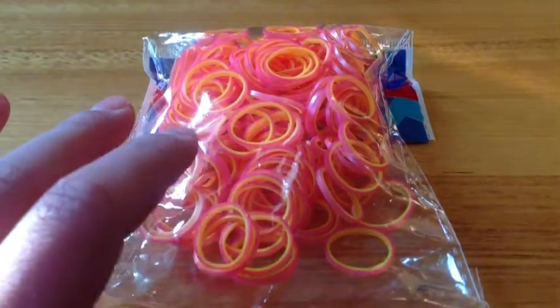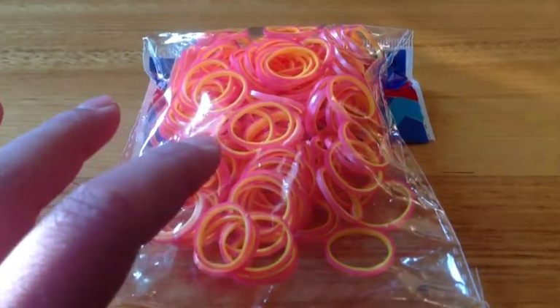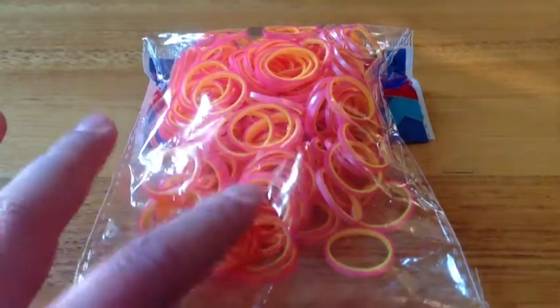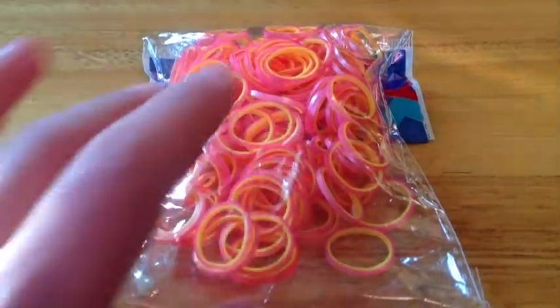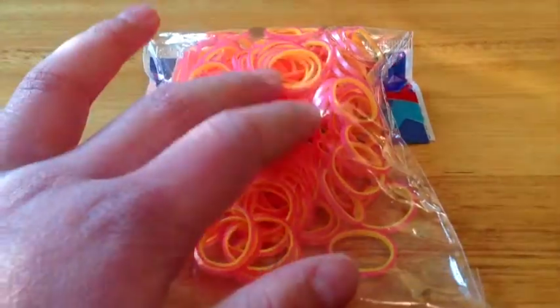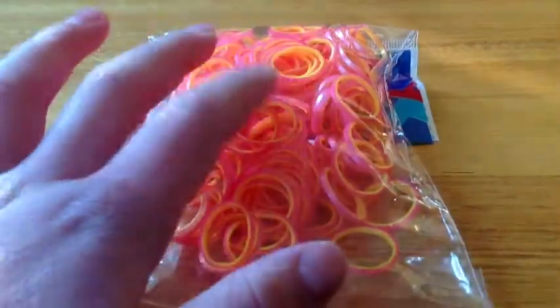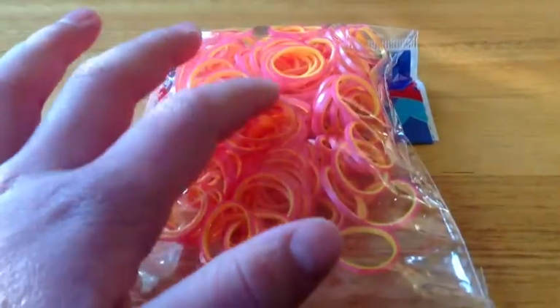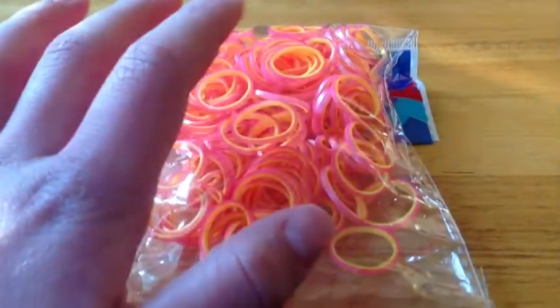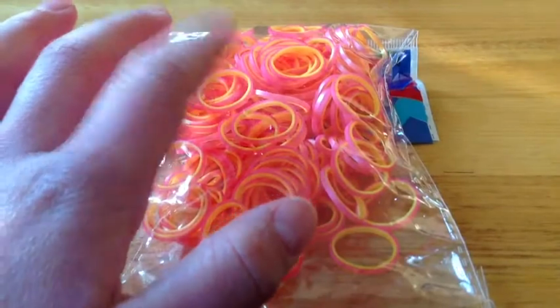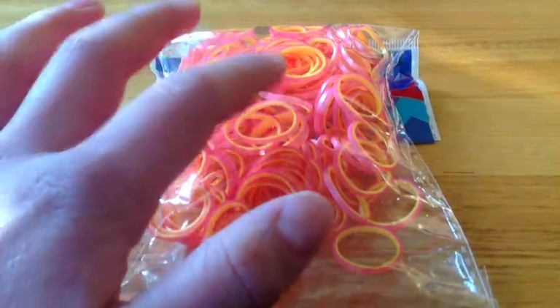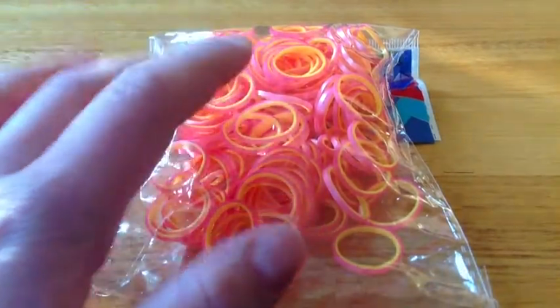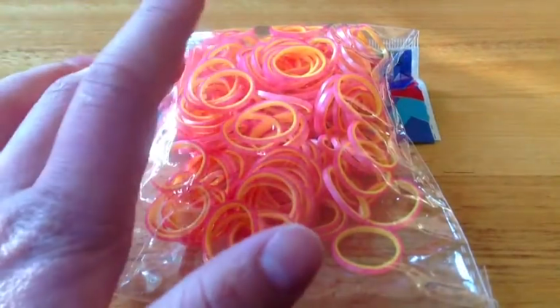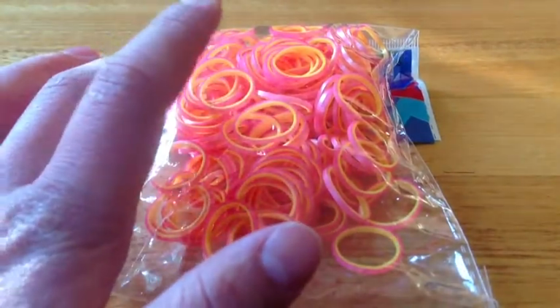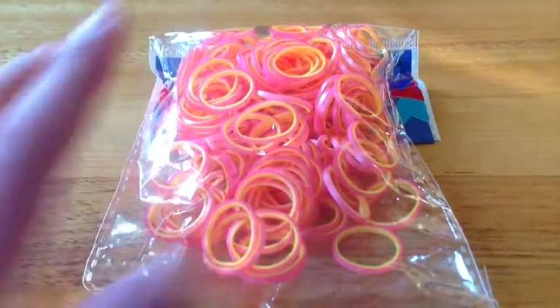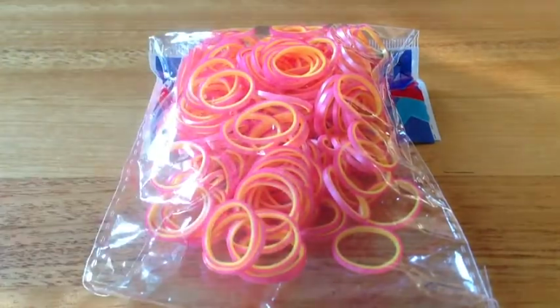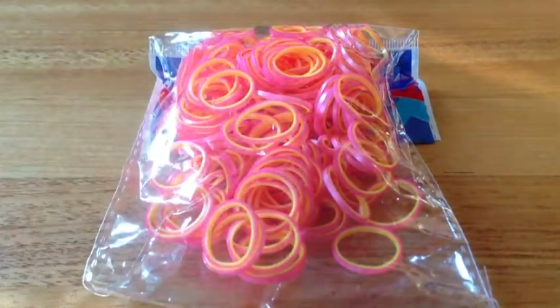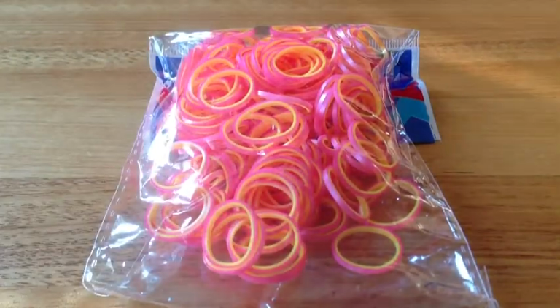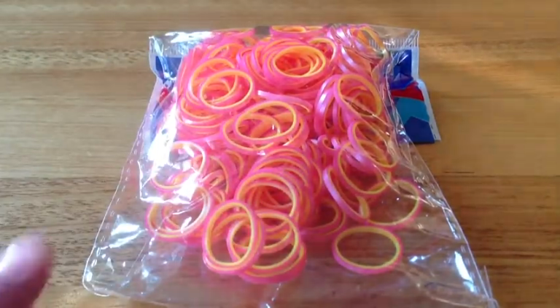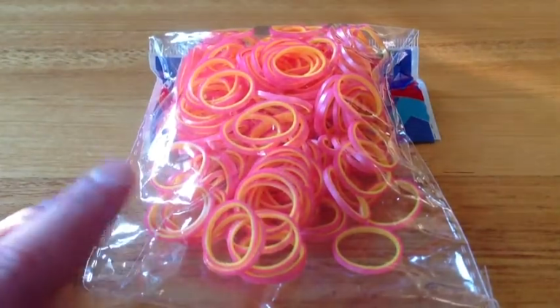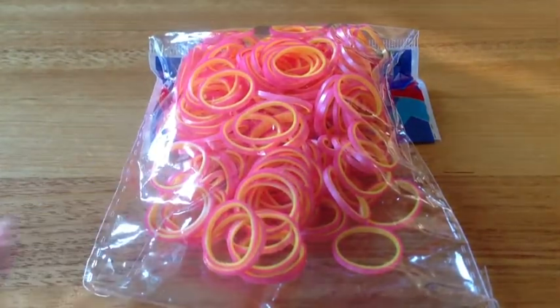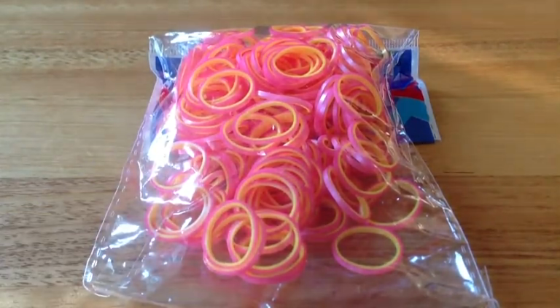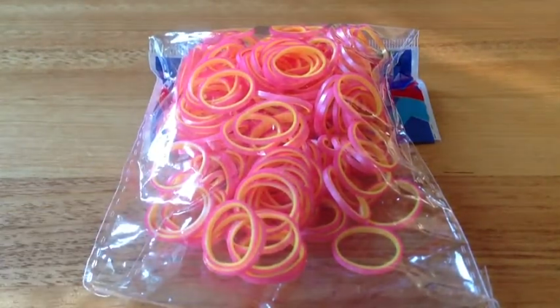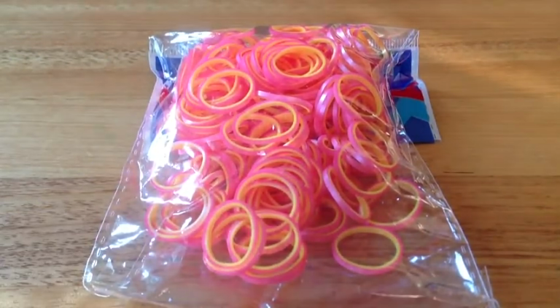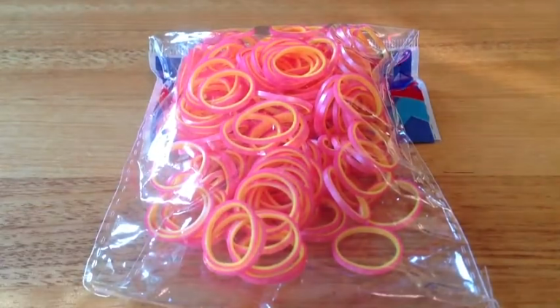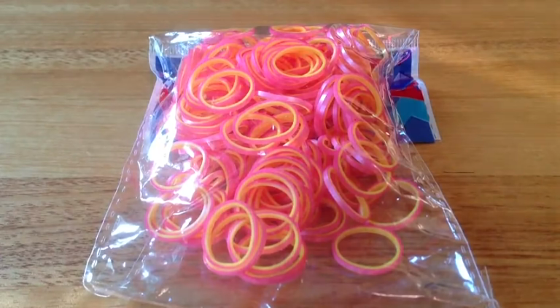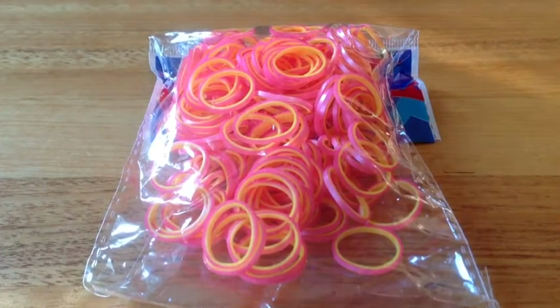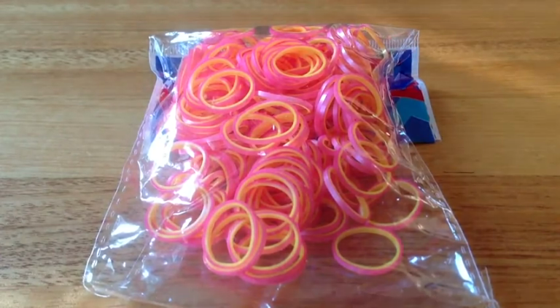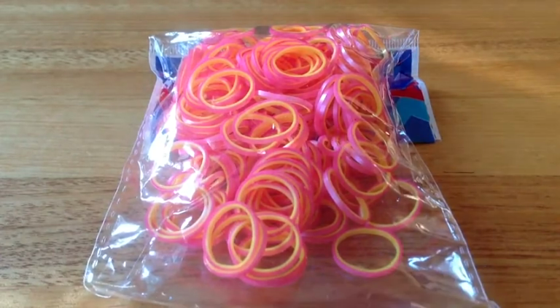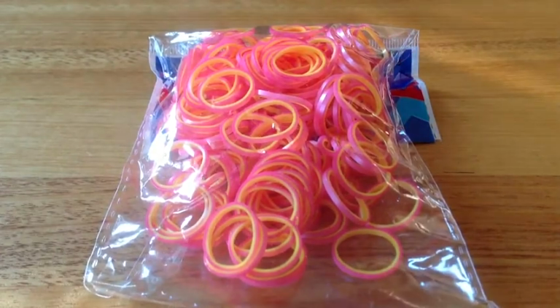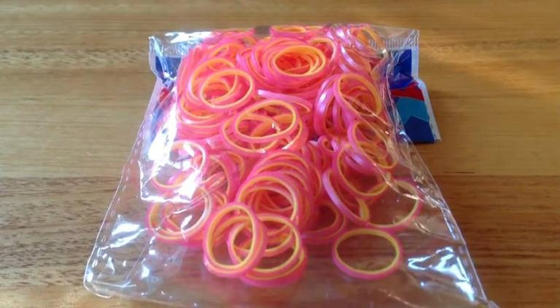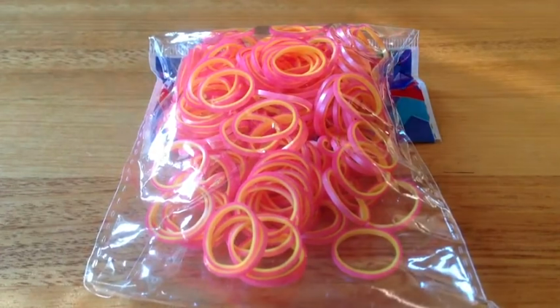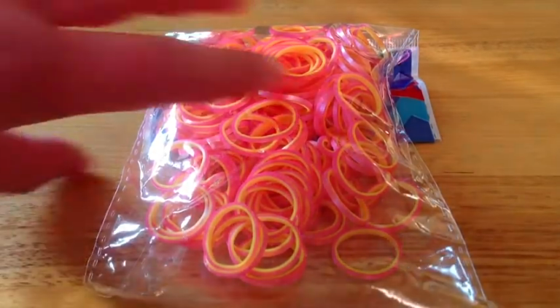I would say that all the pearl rubber bands are the same. And now I'm going to do the stretch test.